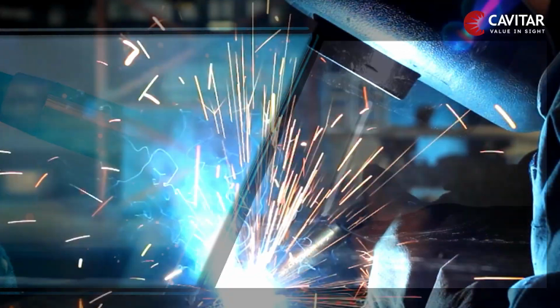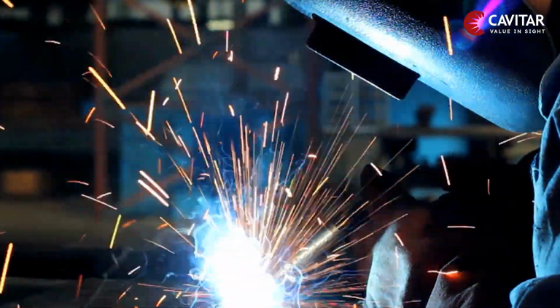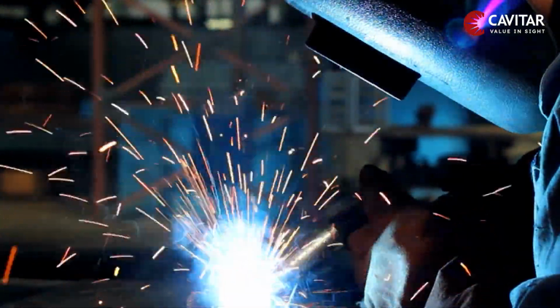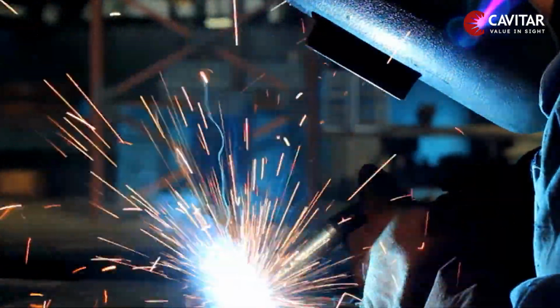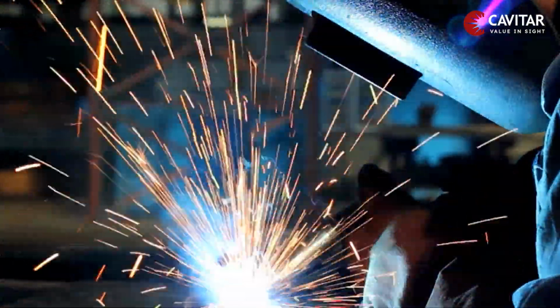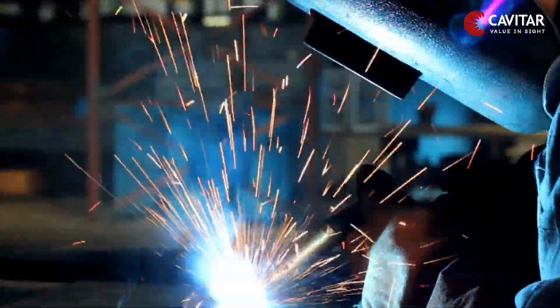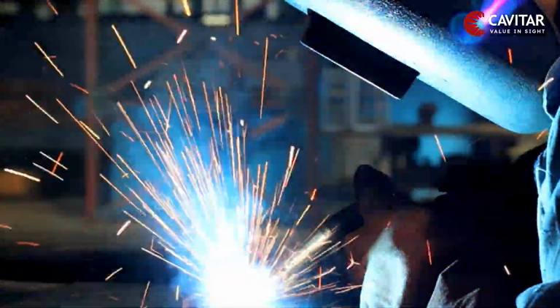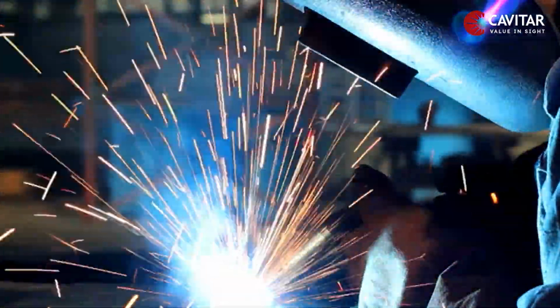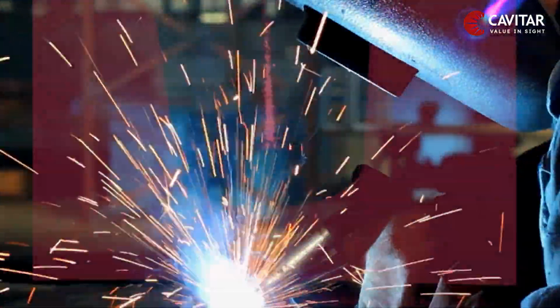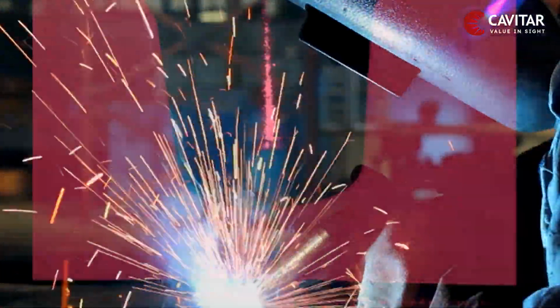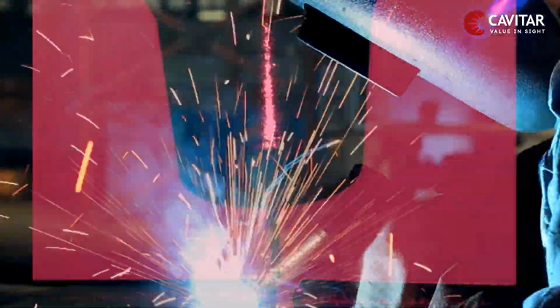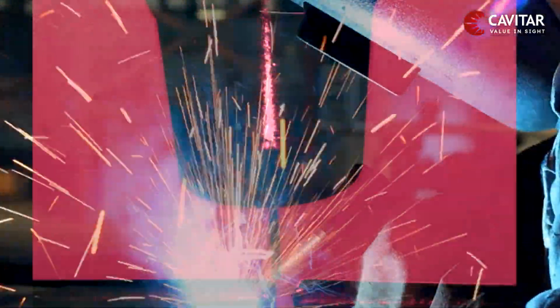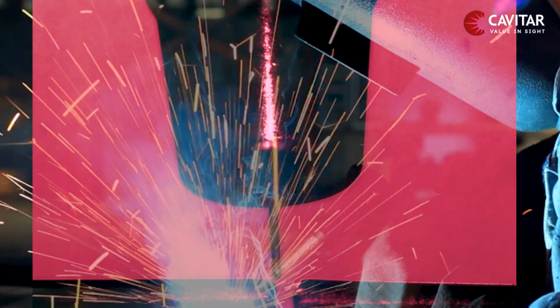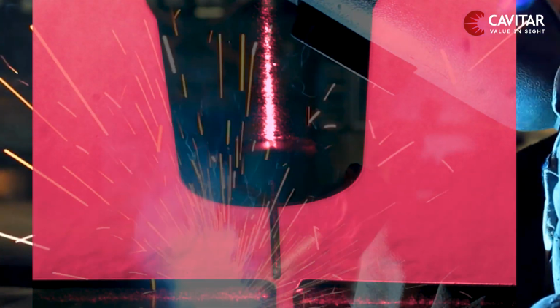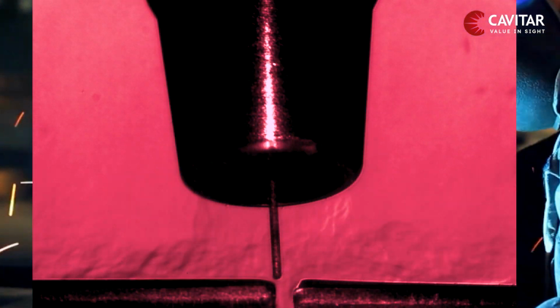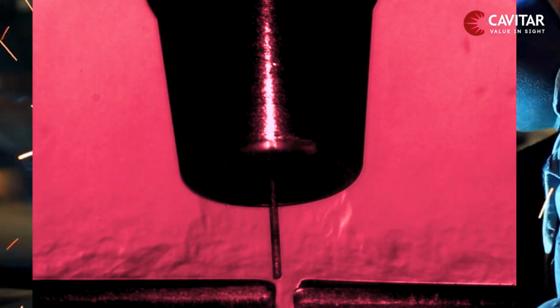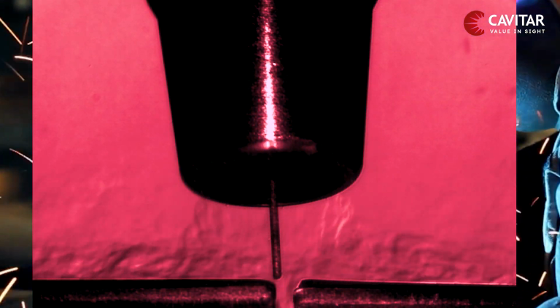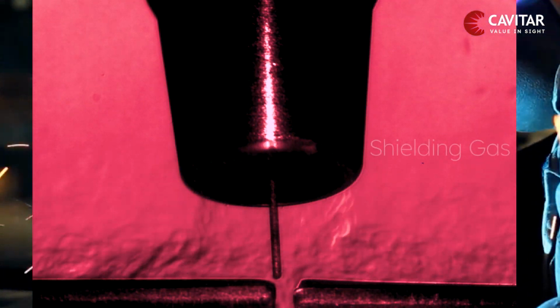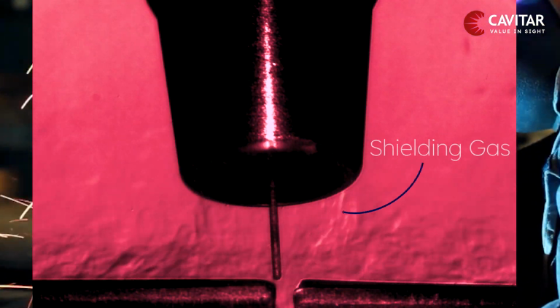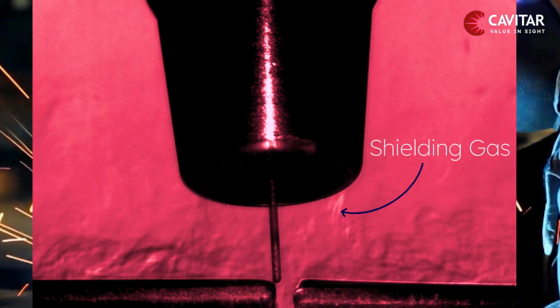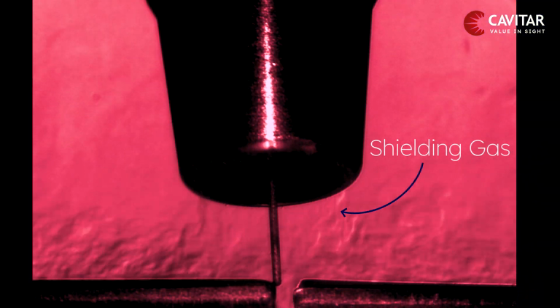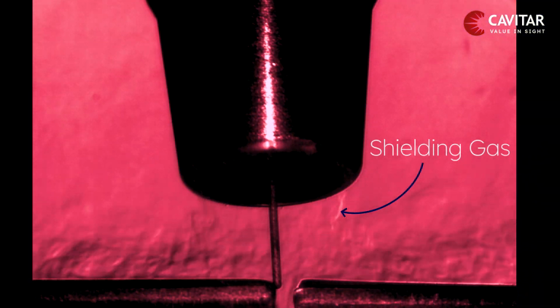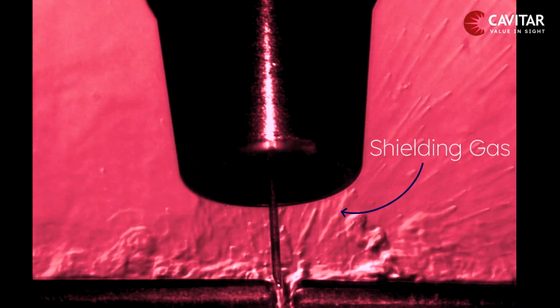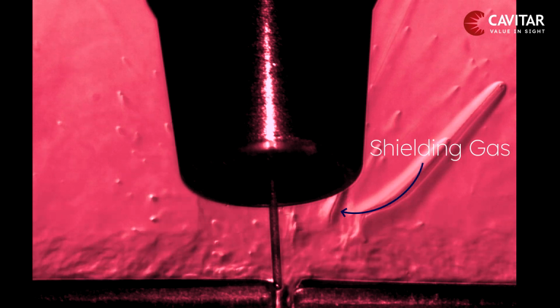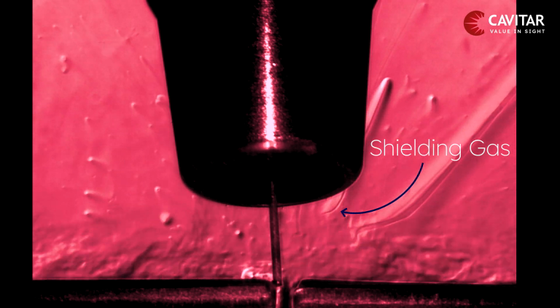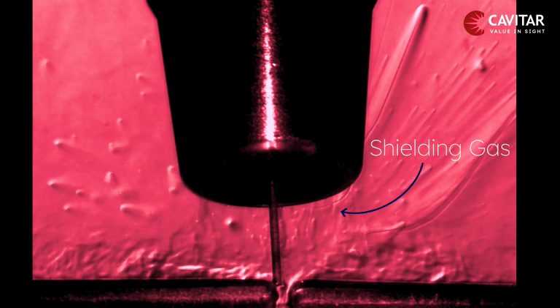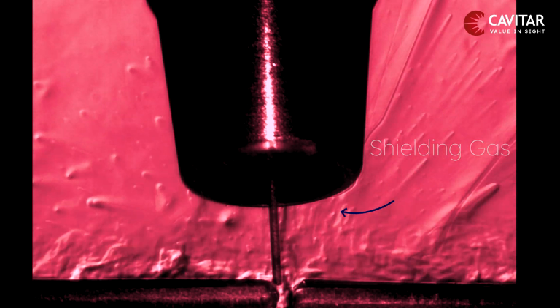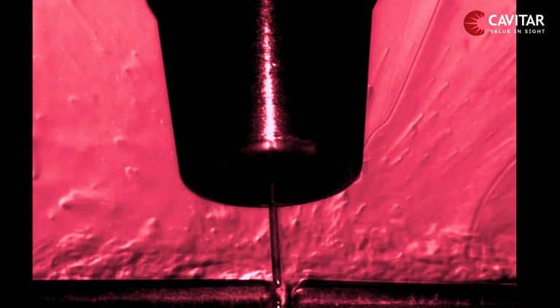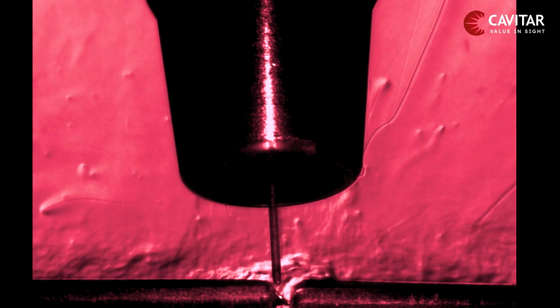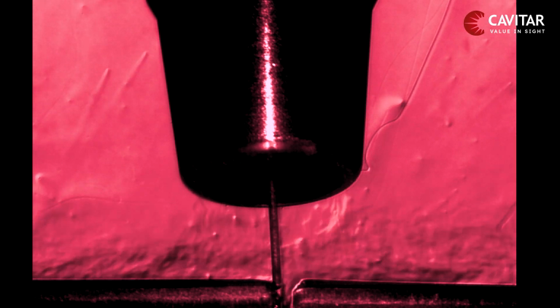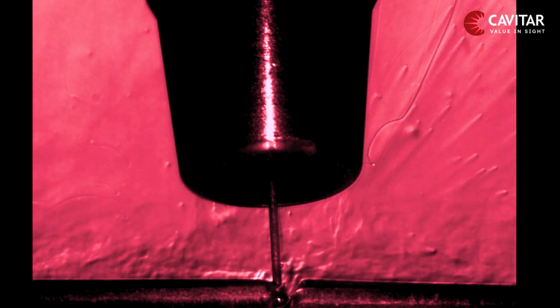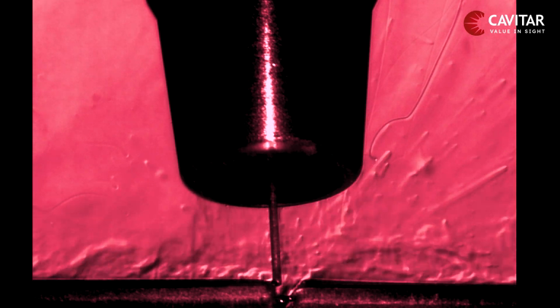To keep this molten metal safe during the process, a special invisible gas is introduced which swirls around the melt pool area to shield it from the outside world and to ensure a high quality weld is achieved.